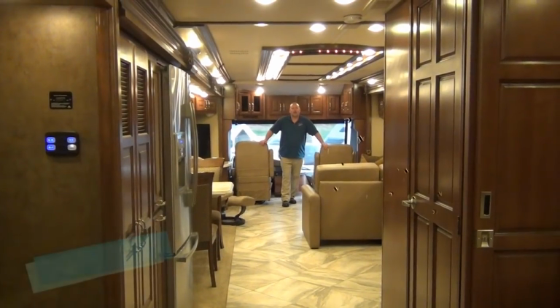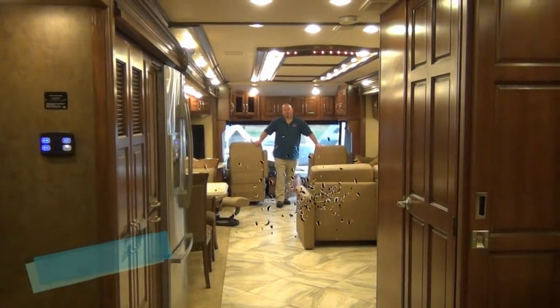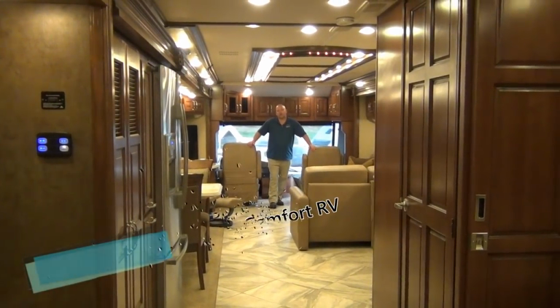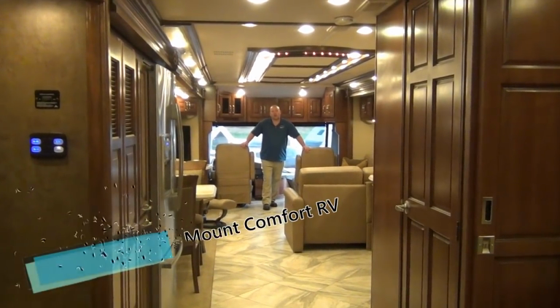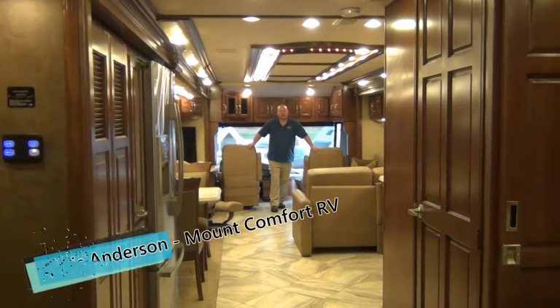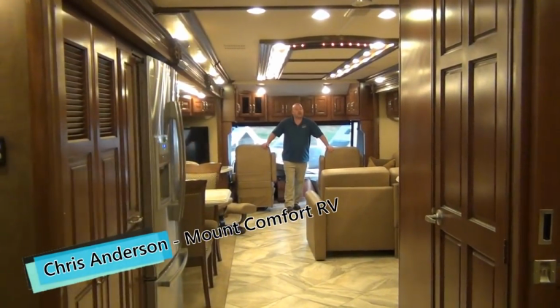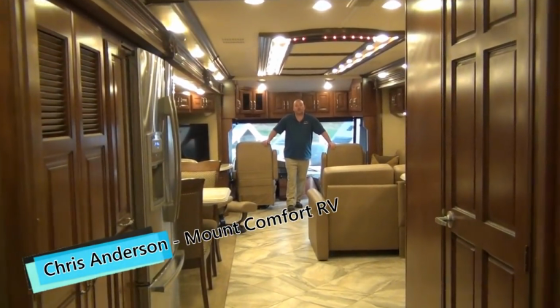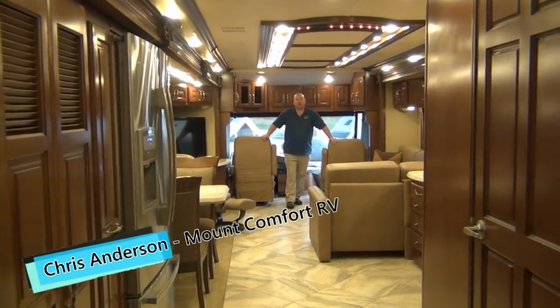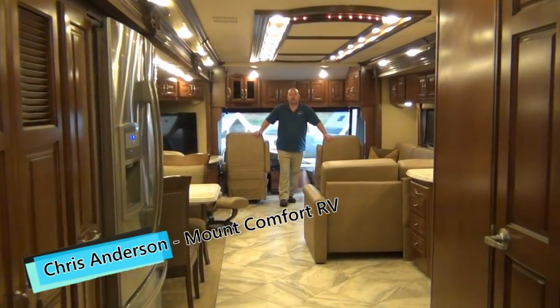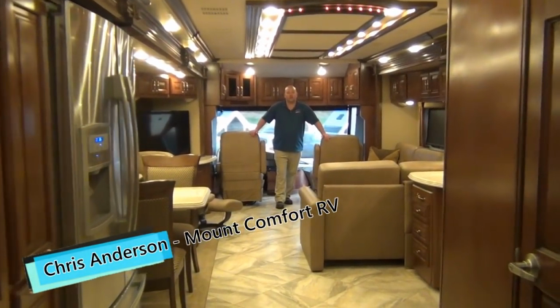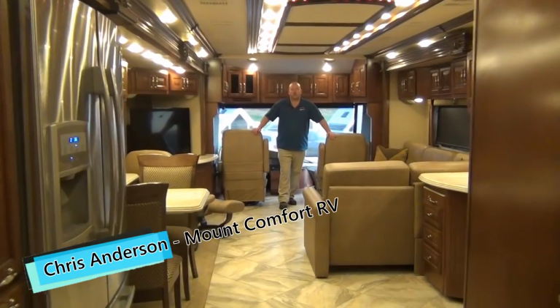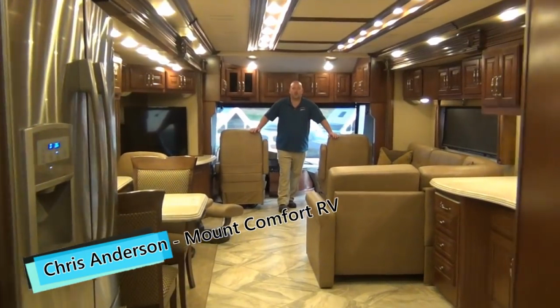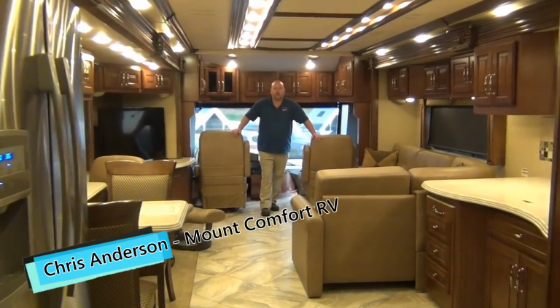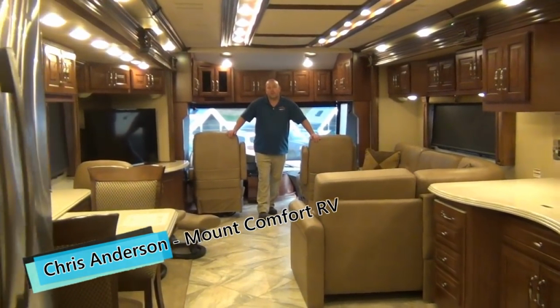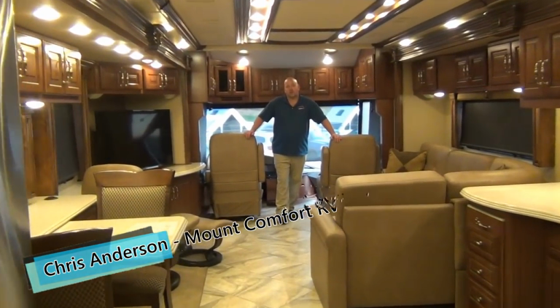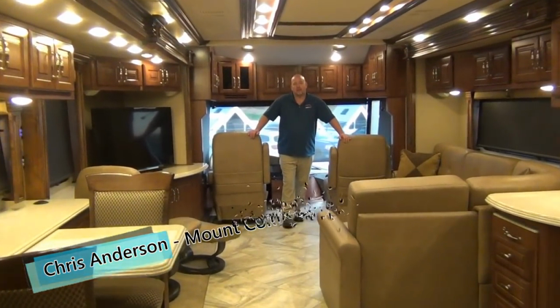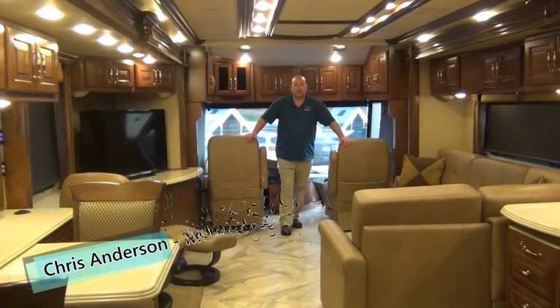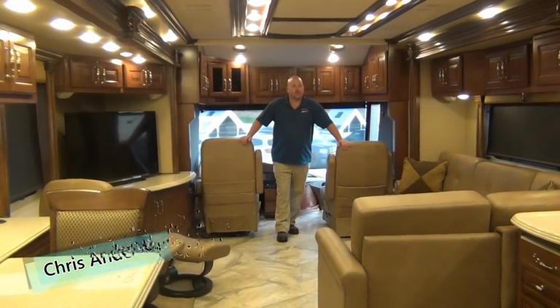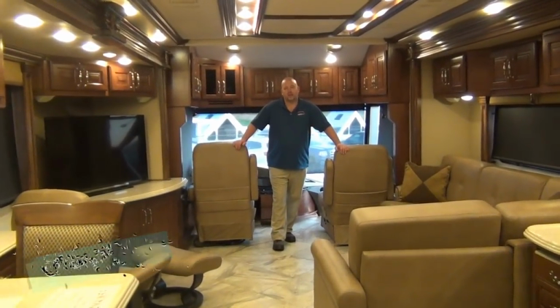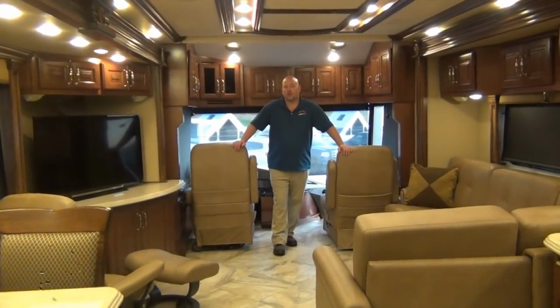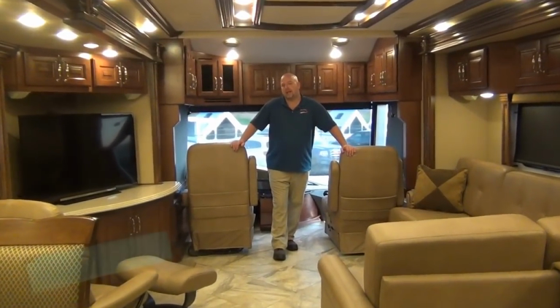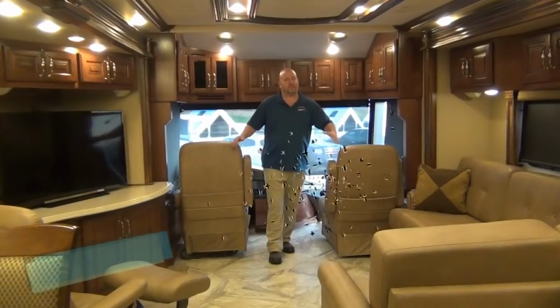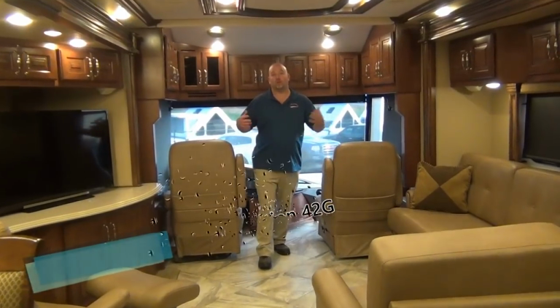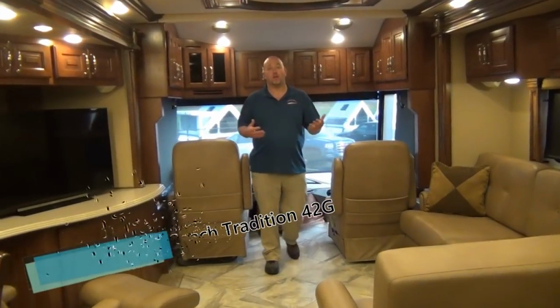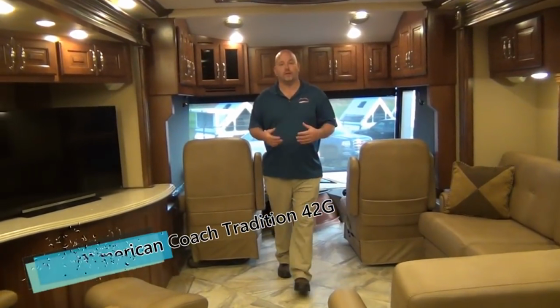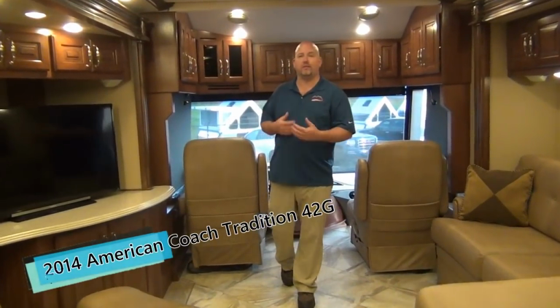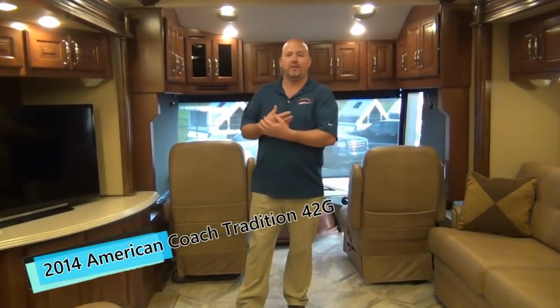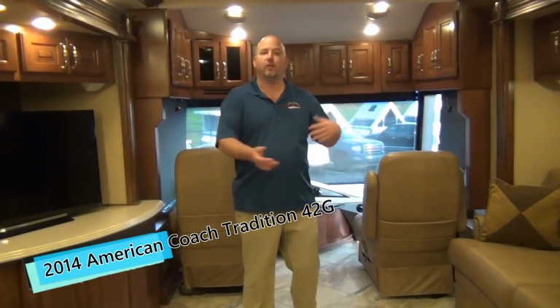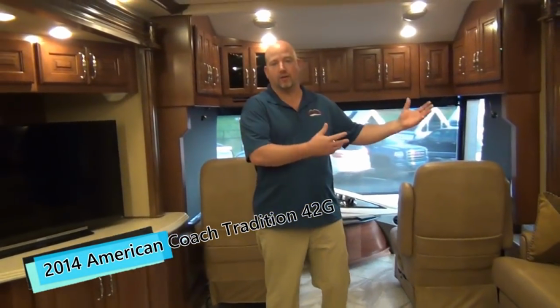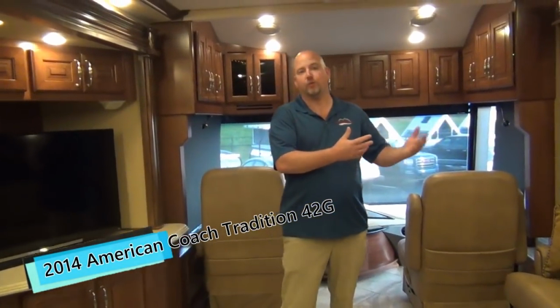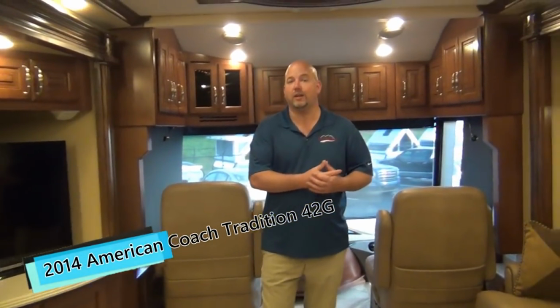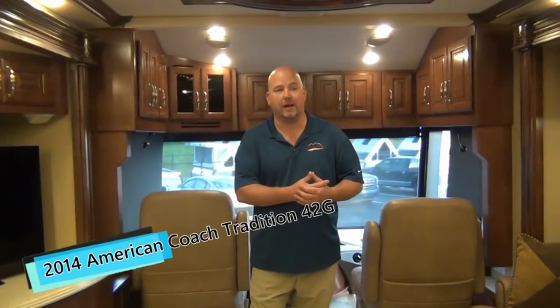Hello, I'm Chris Anderson with Mount Comfort RV and today we're going to show you a pre-owned coach that I just took in on trade. One of the nice parts about being a Tiffin and a Newmar dealer is we're going to take in generally higher quality trades than somebody that only carries entry-level brands.